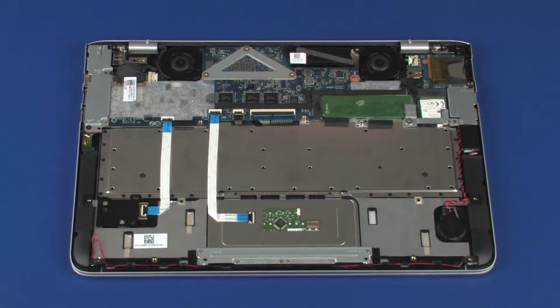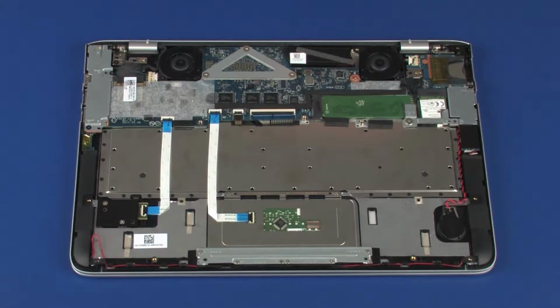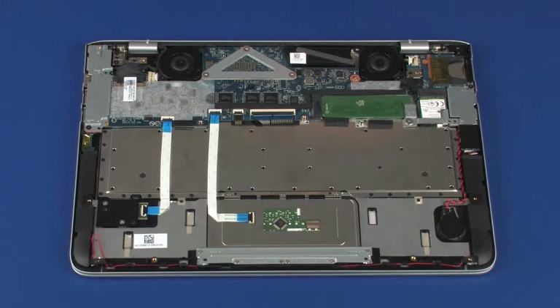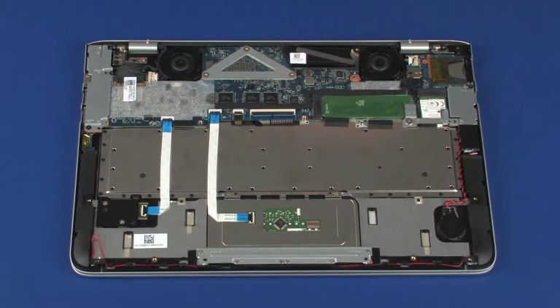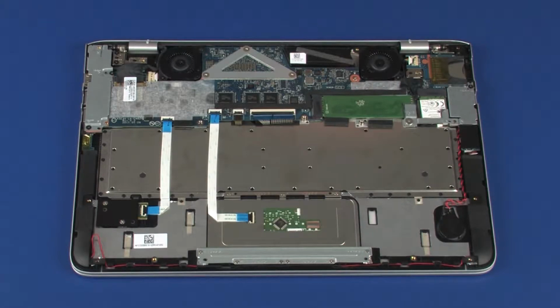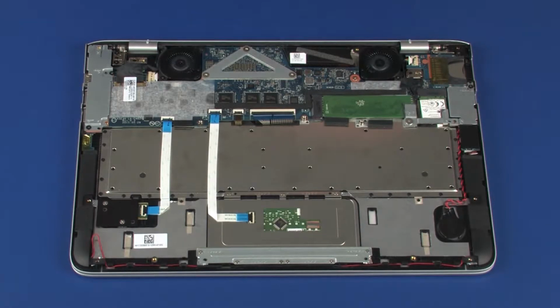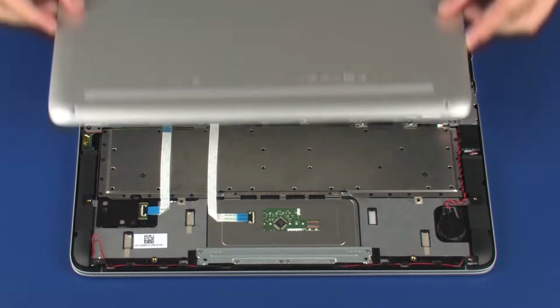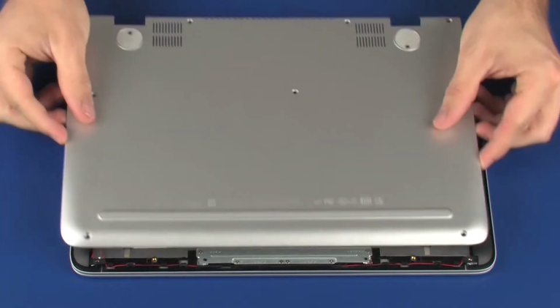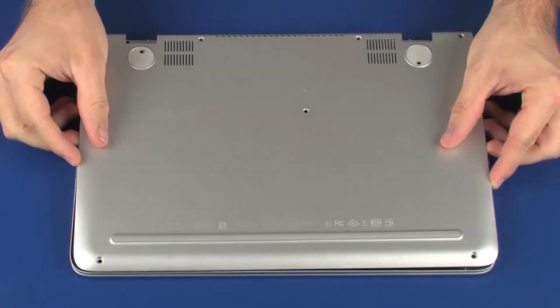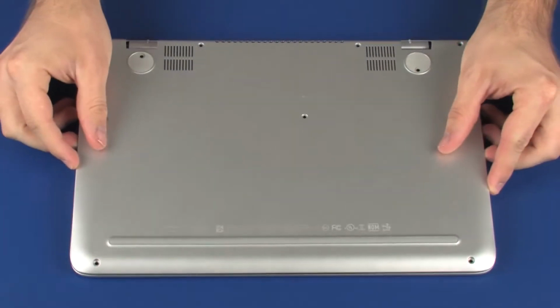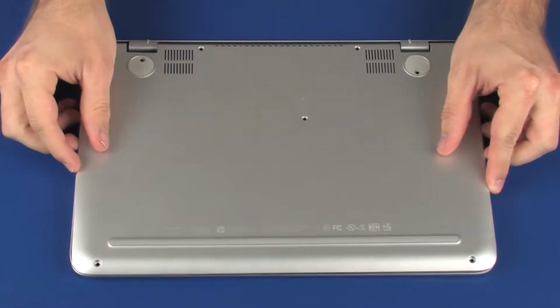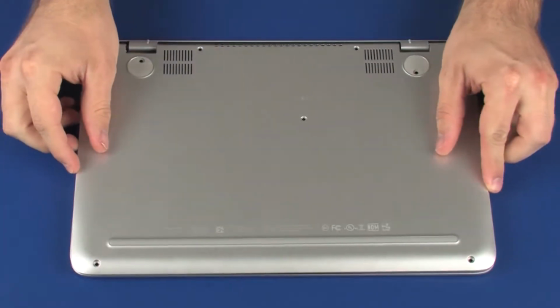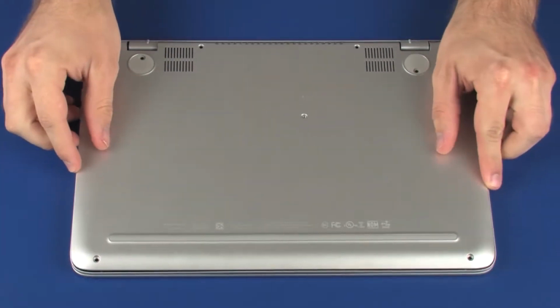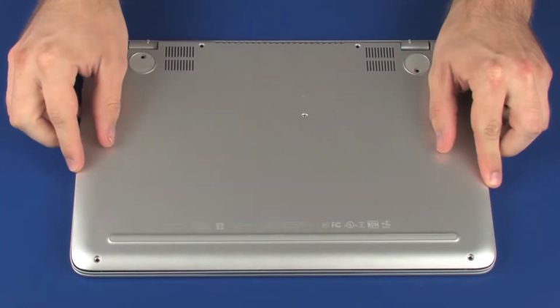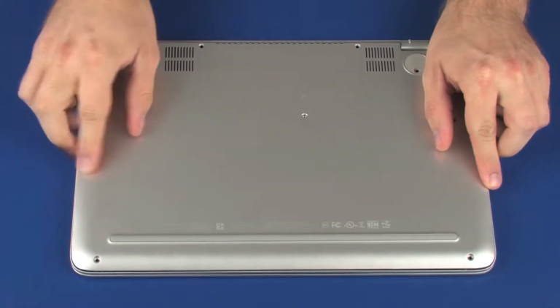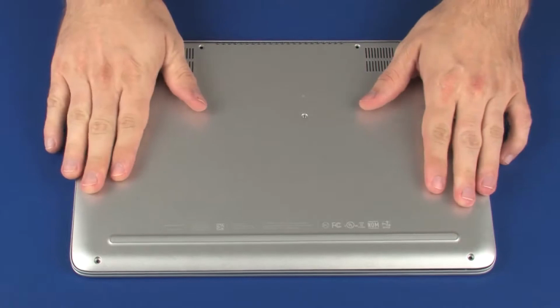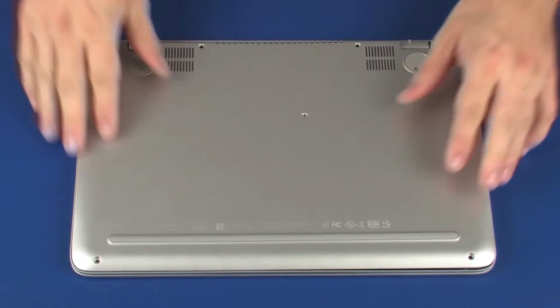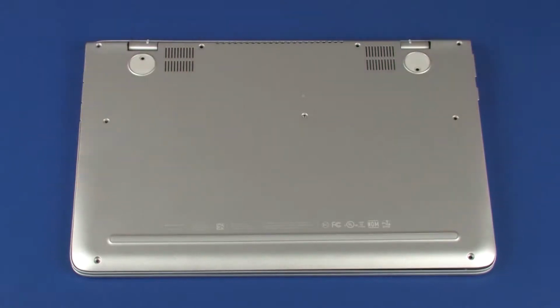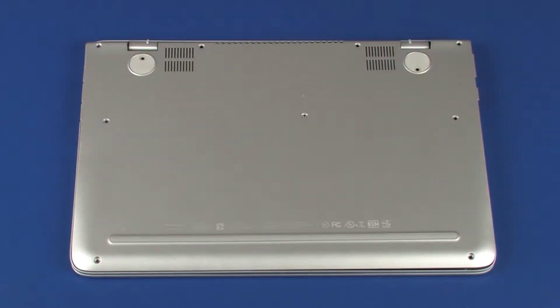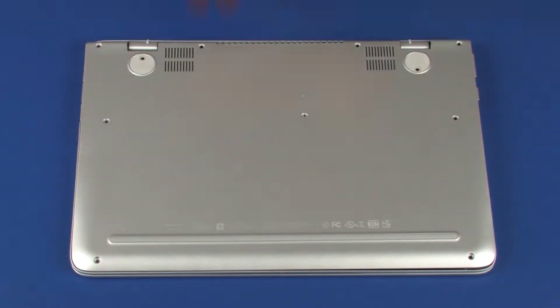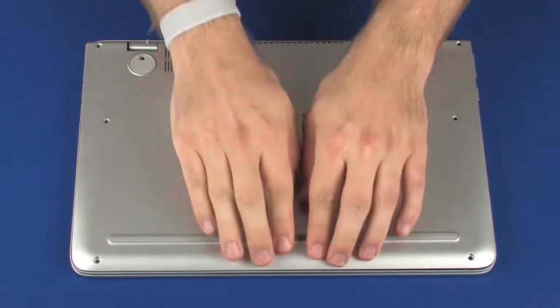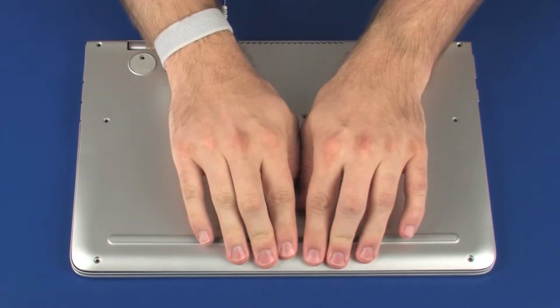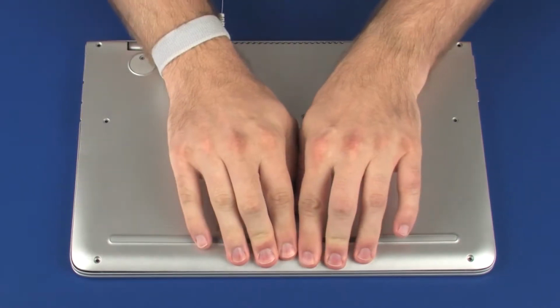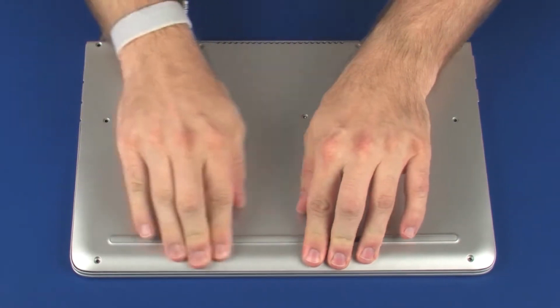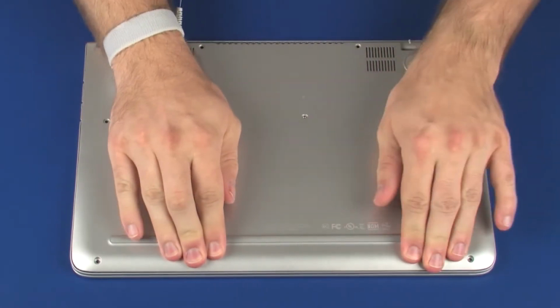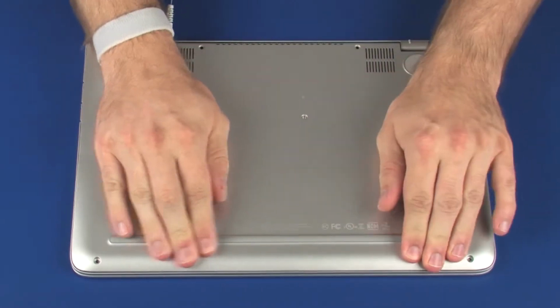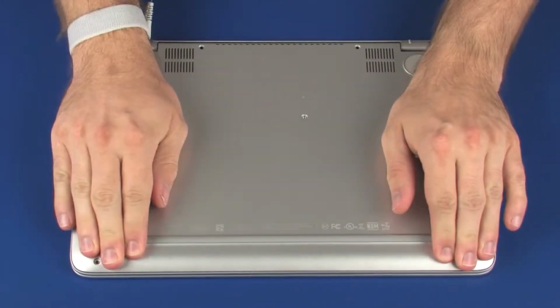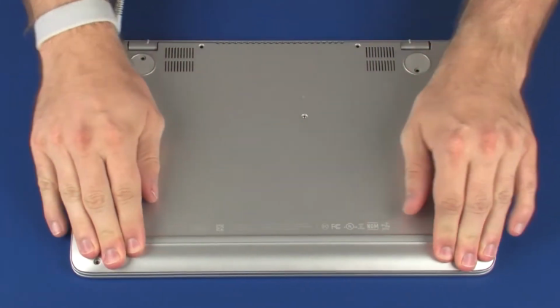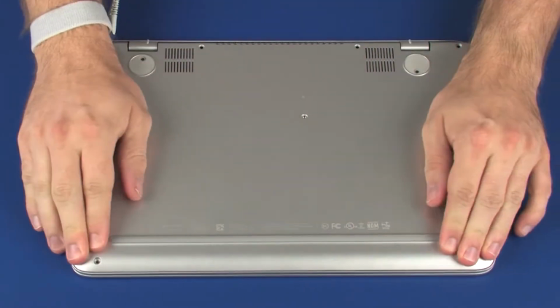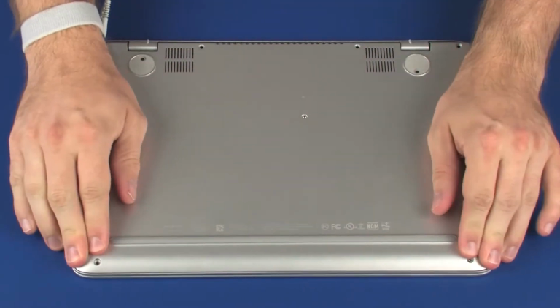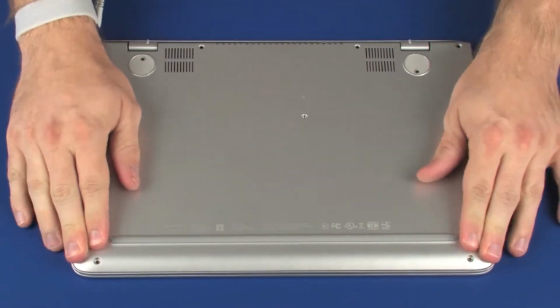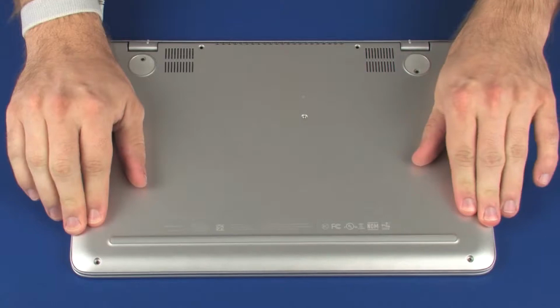Place the base enclosure into position on the top cover. Apply pressure to the edges of the base enclosure to snap it into place.